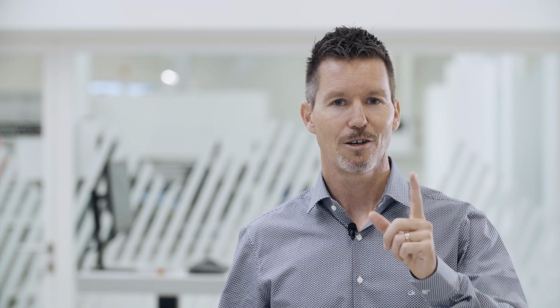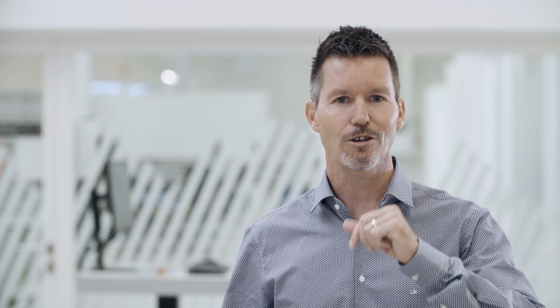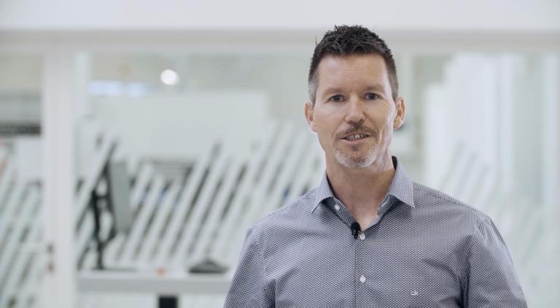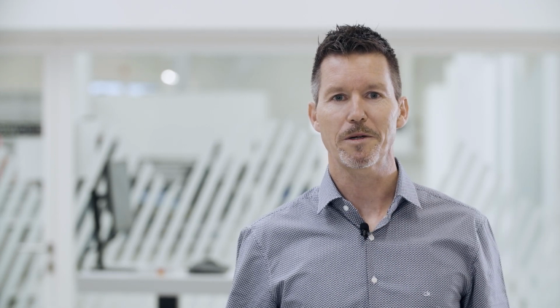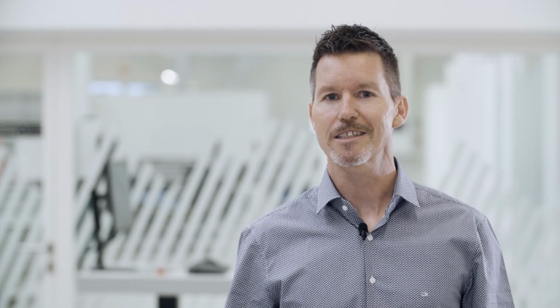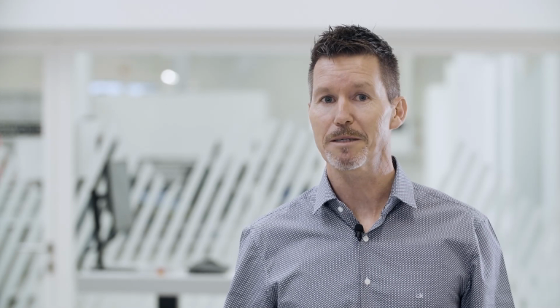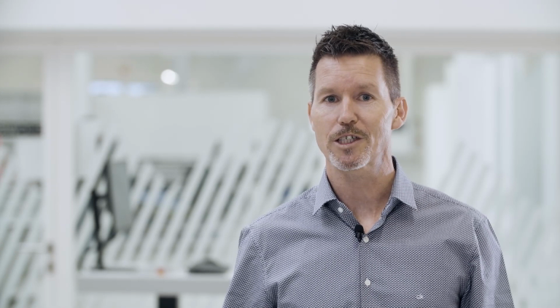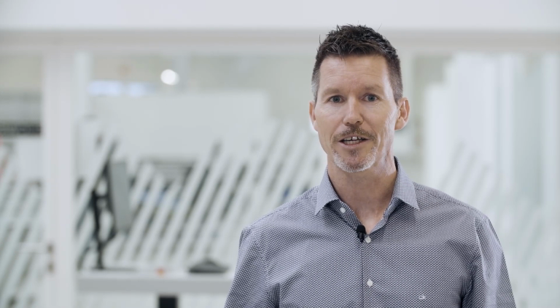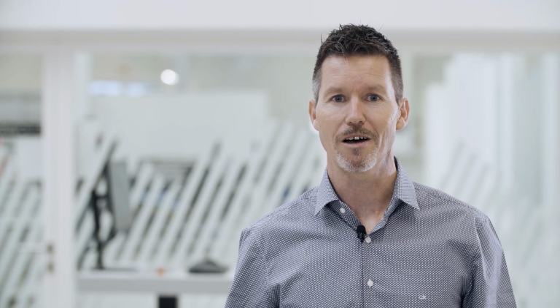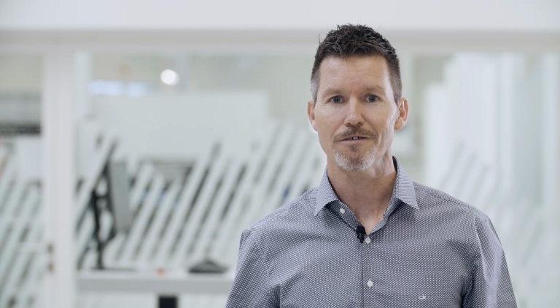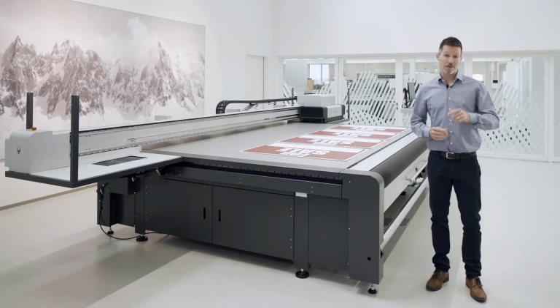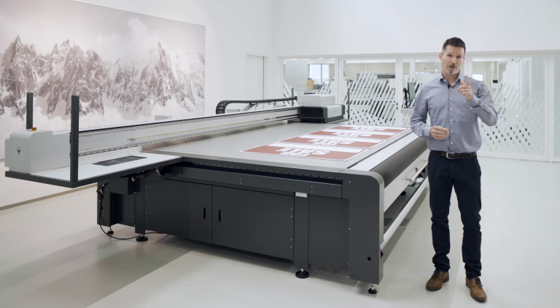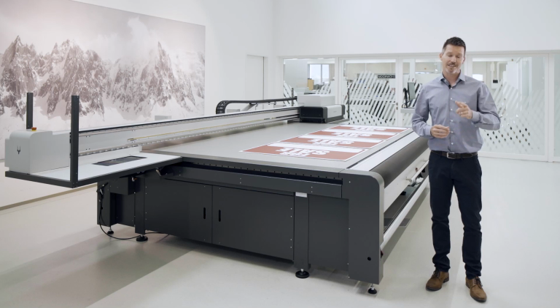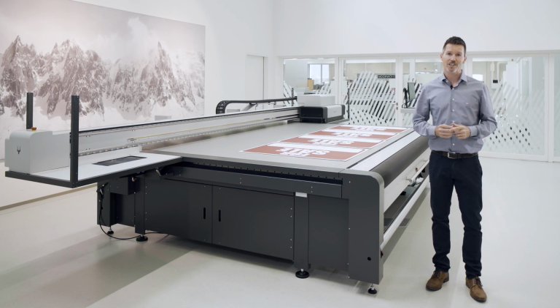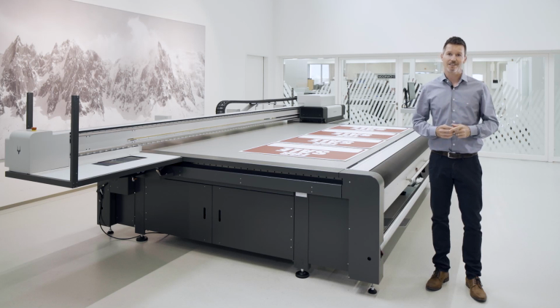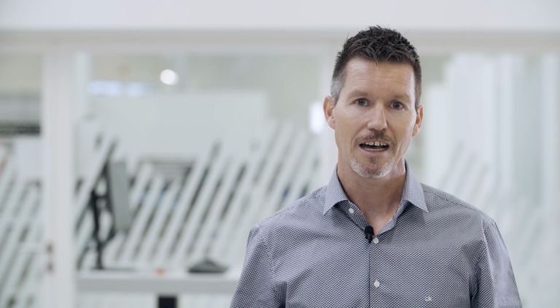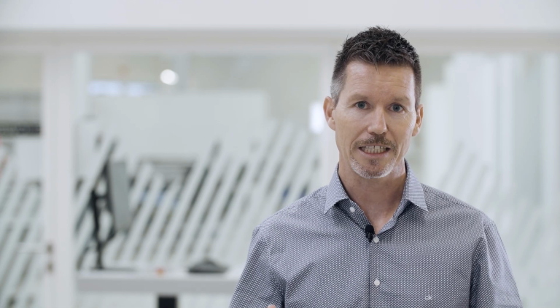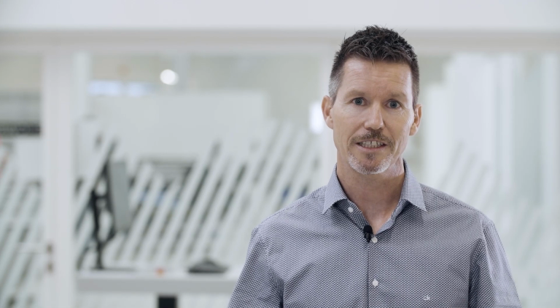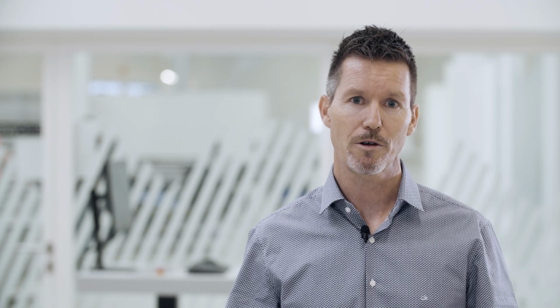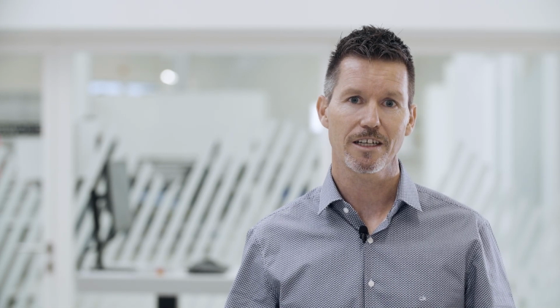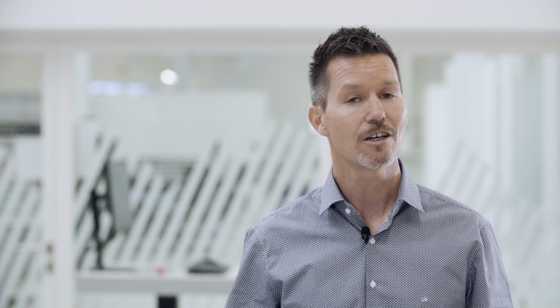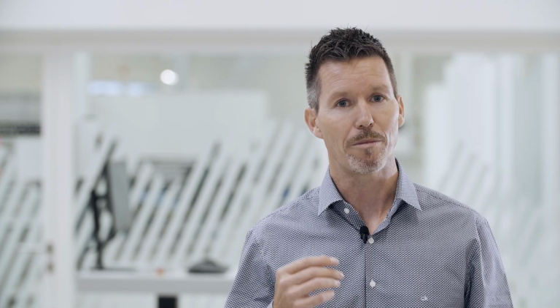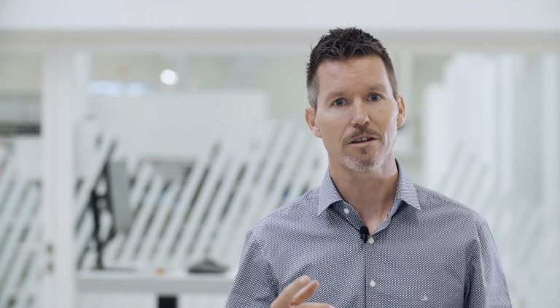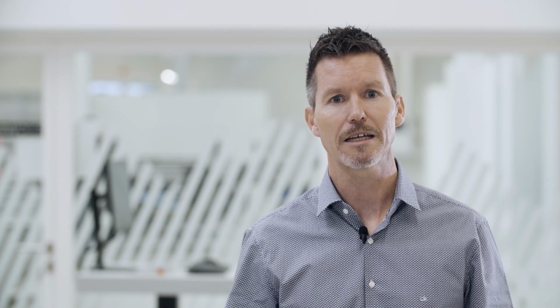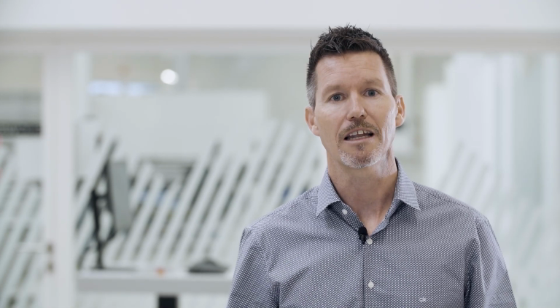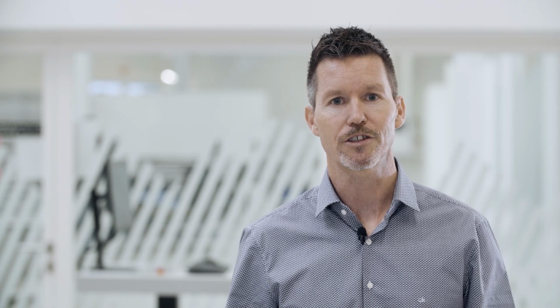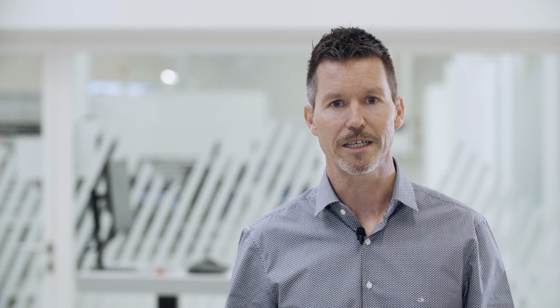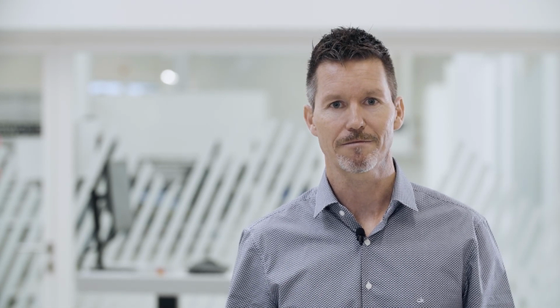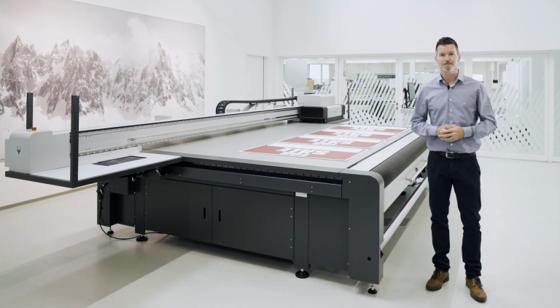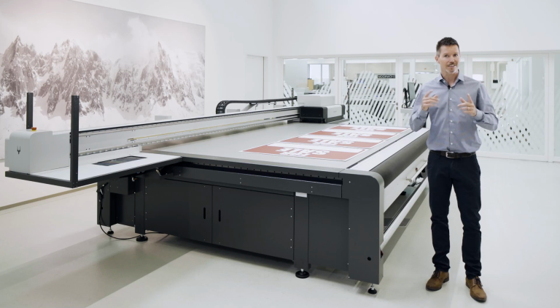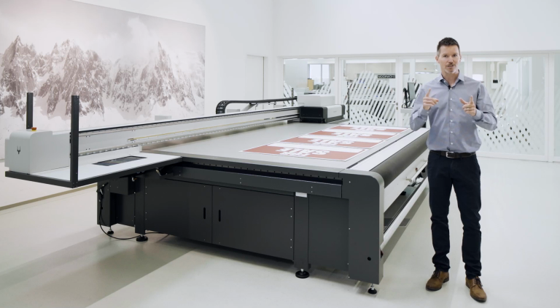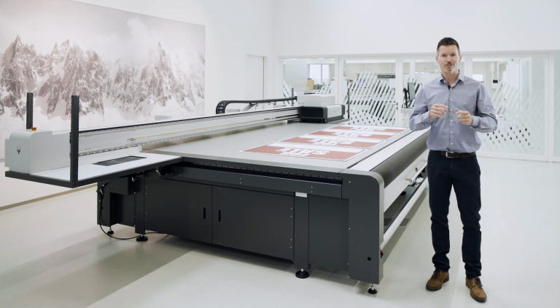Would you like to experience the TipSwitch vacuum live? Then book a presentation now. Either visit us personally or by online live streaming. See you soon!